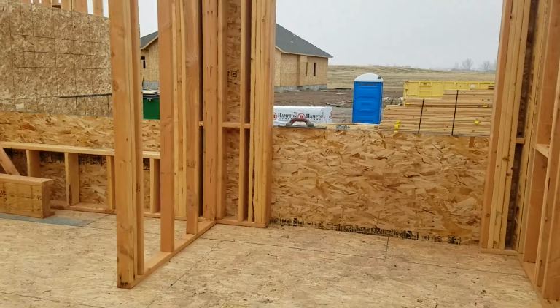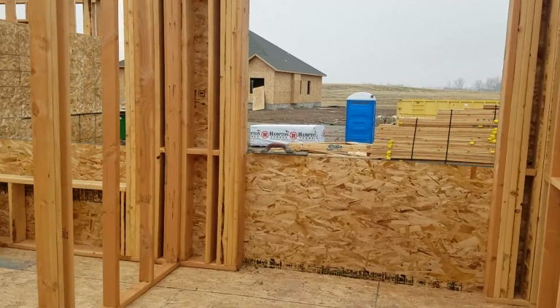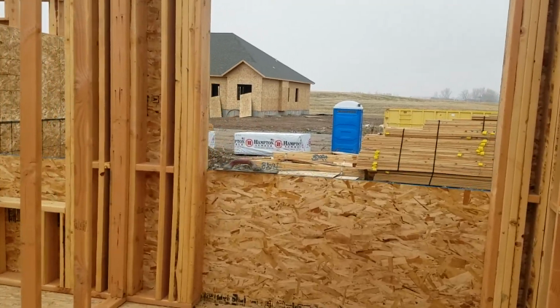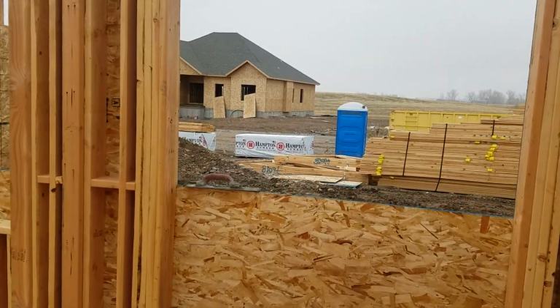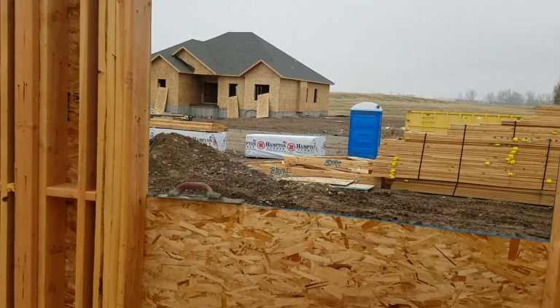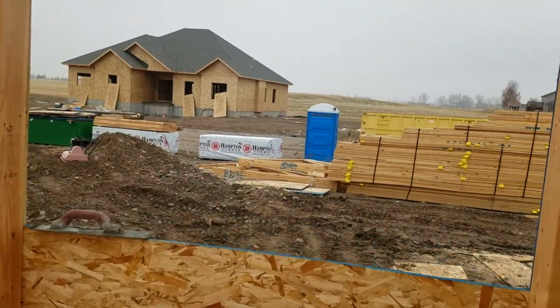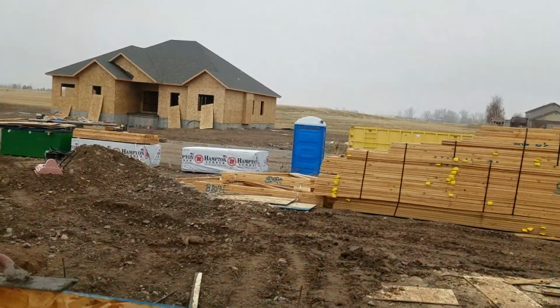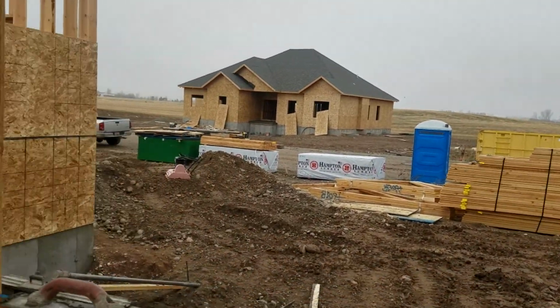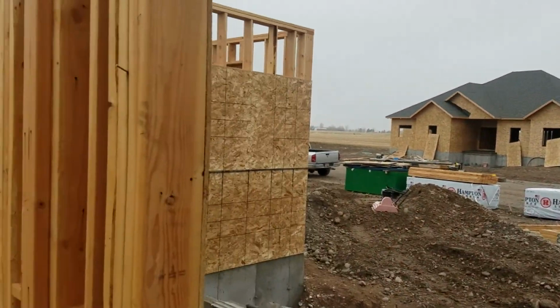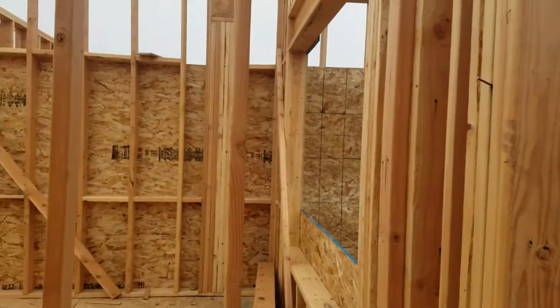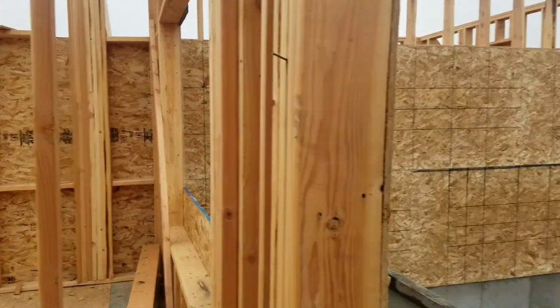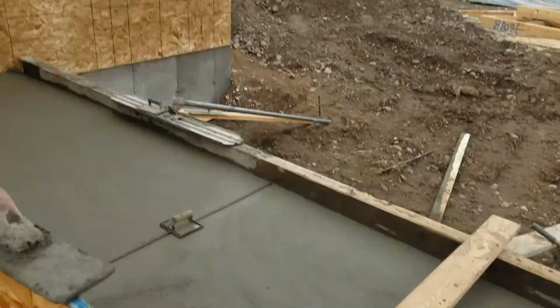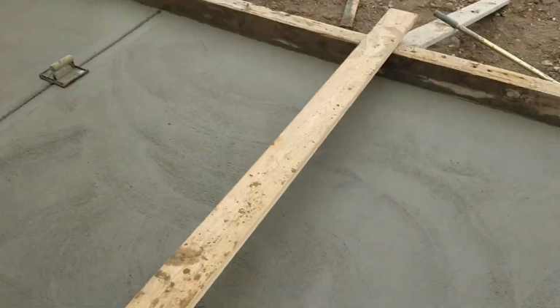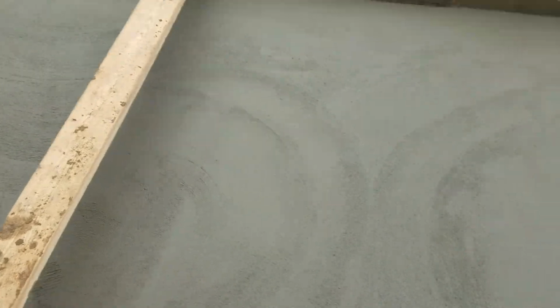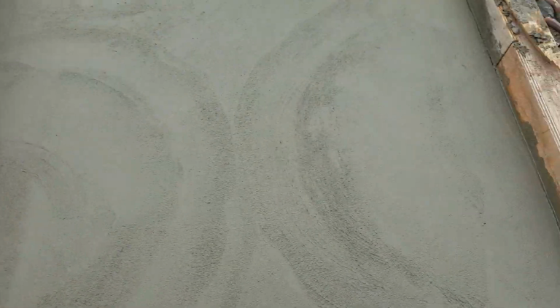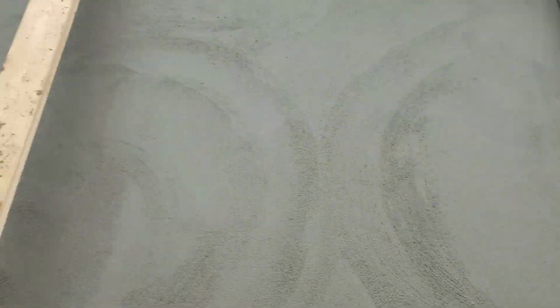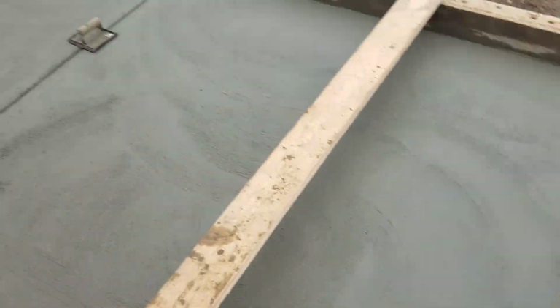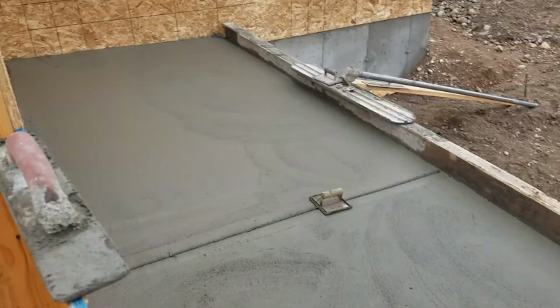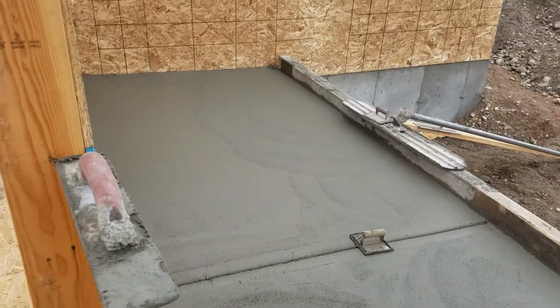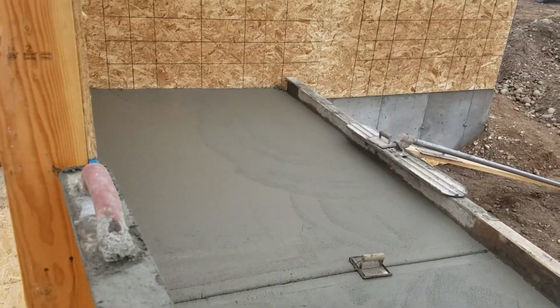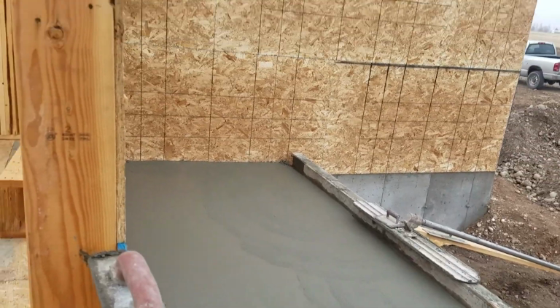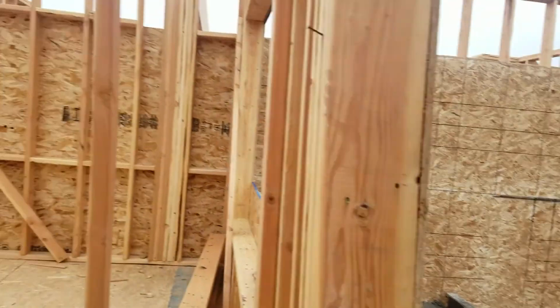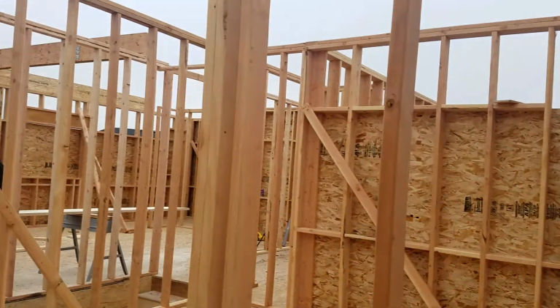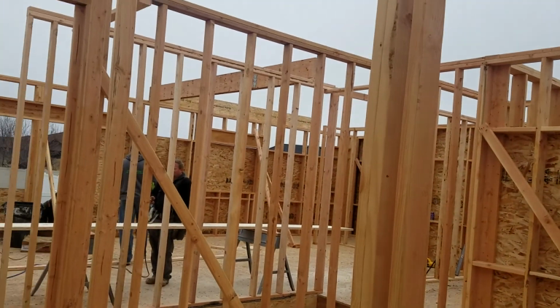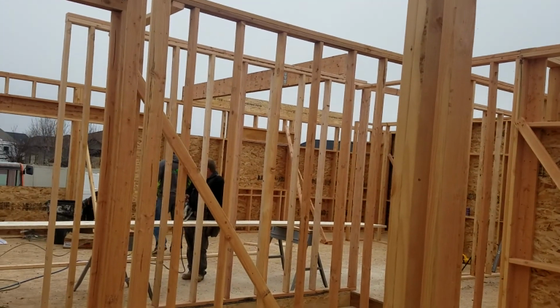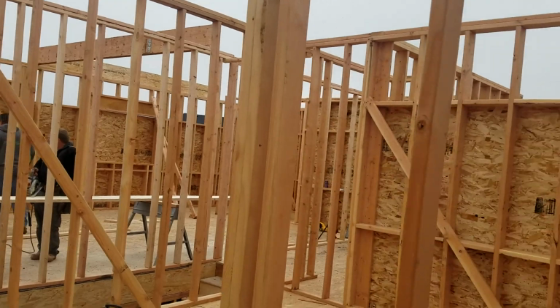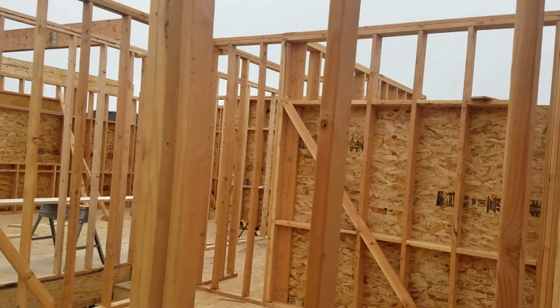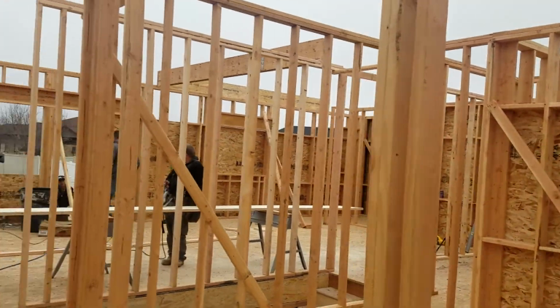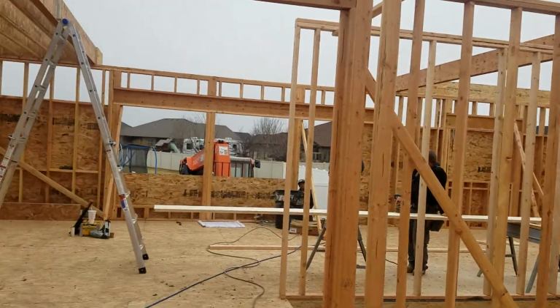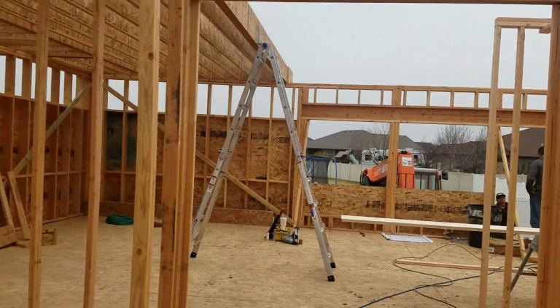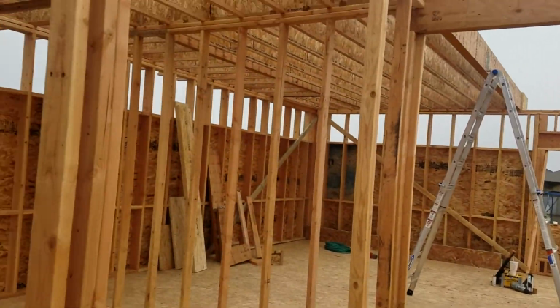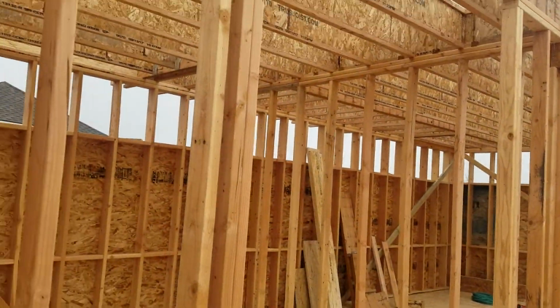So we're here at the front door — it's a nice wide front door. They just poured the cement pad here for the port. As you can see, we've got all the walls up. So excited.